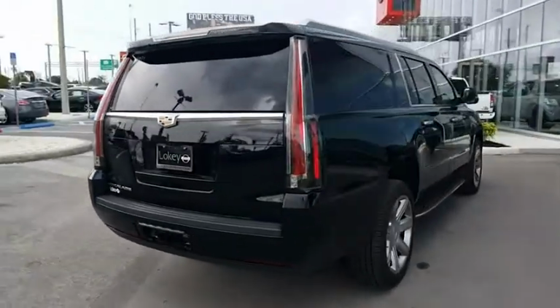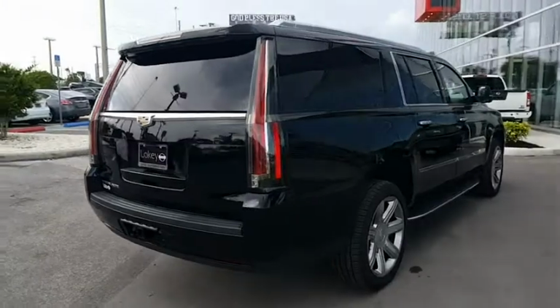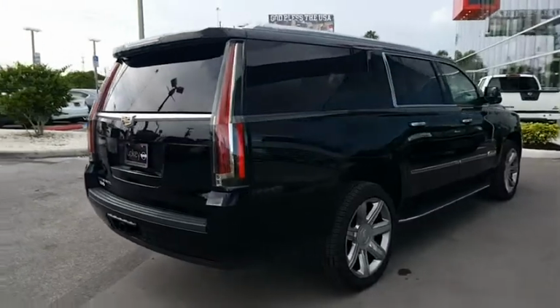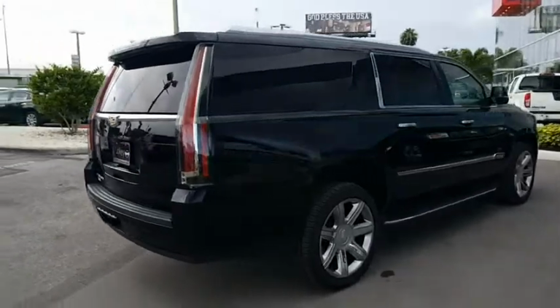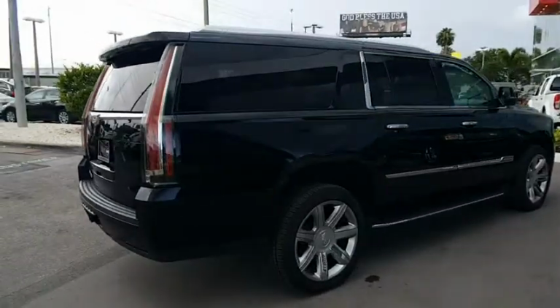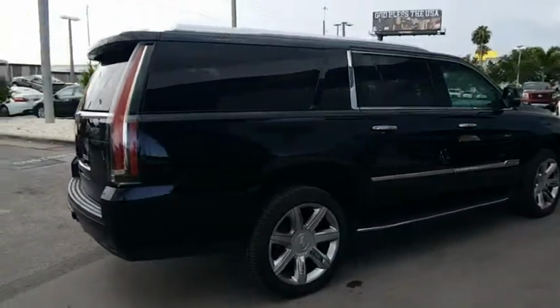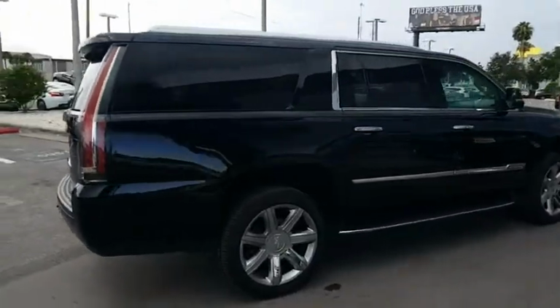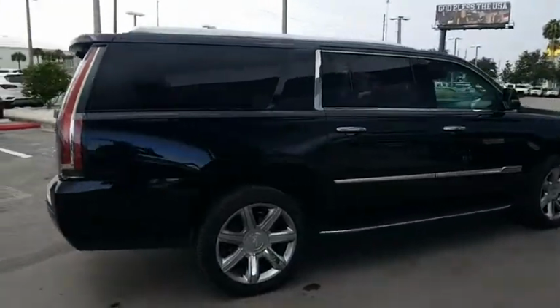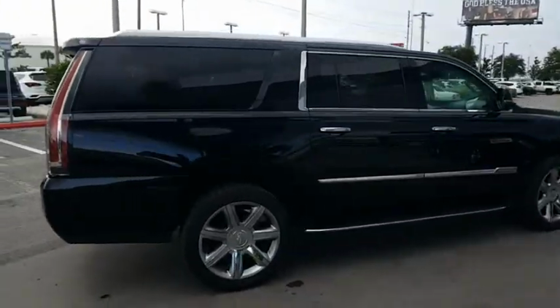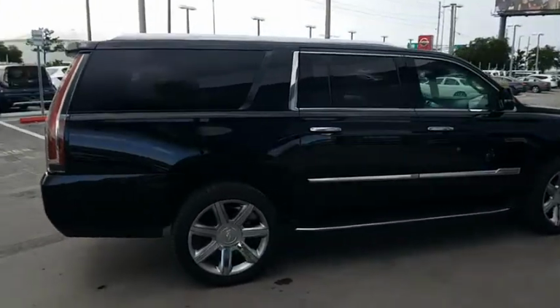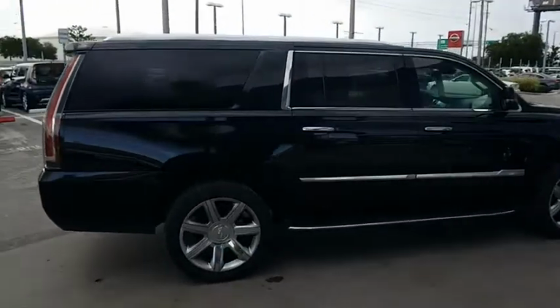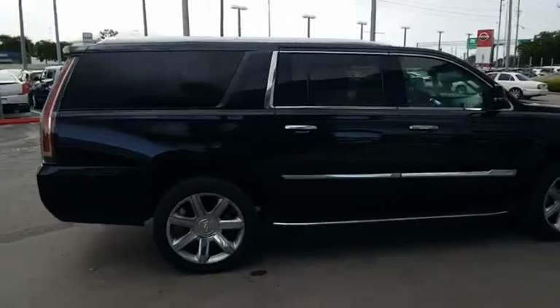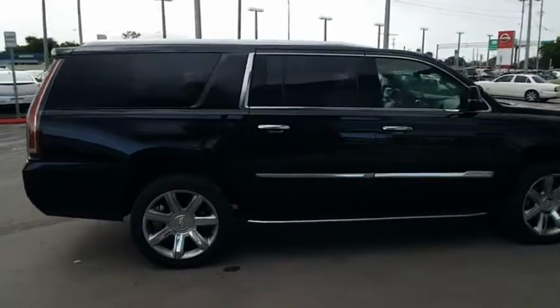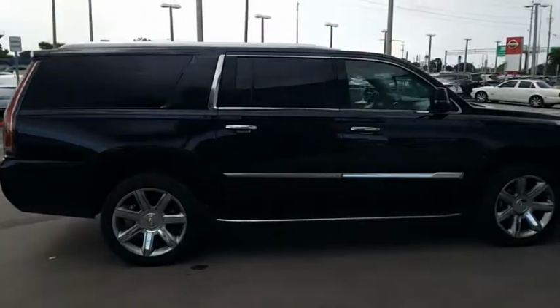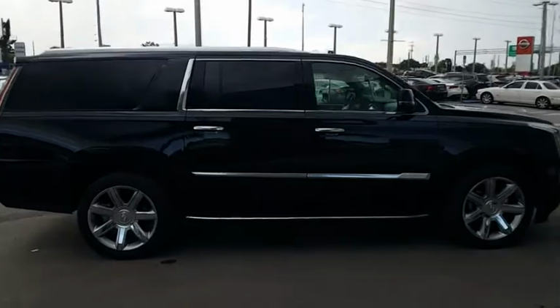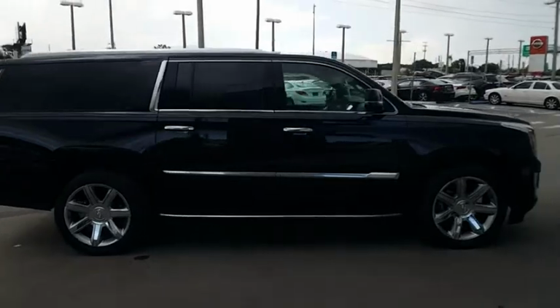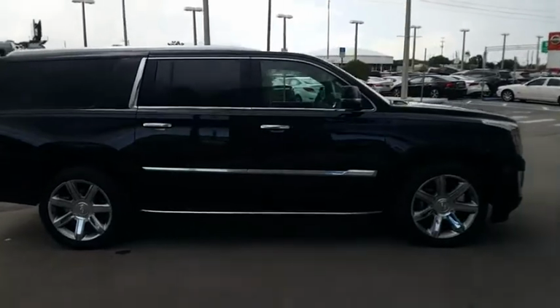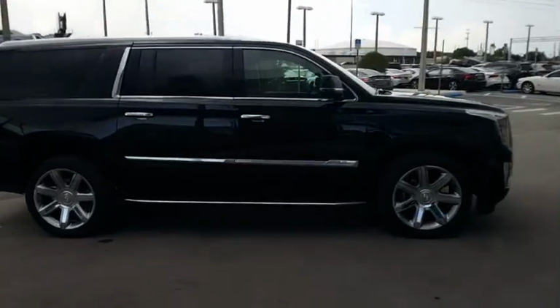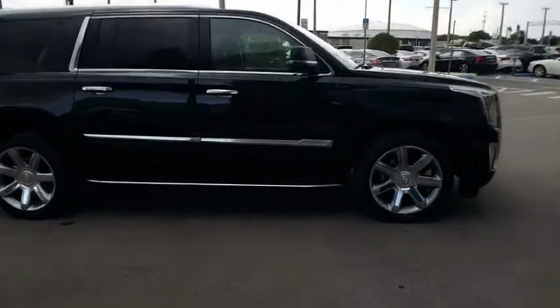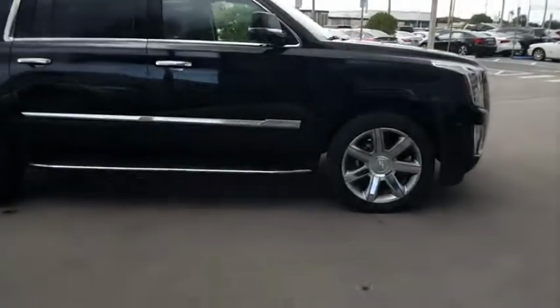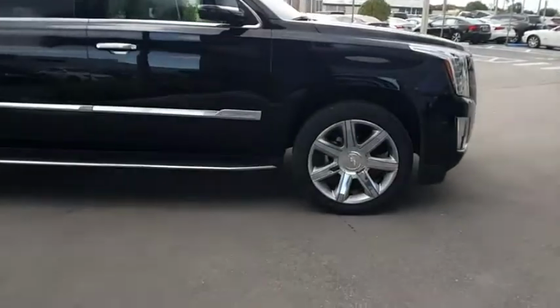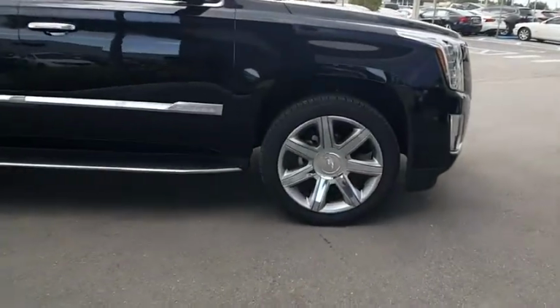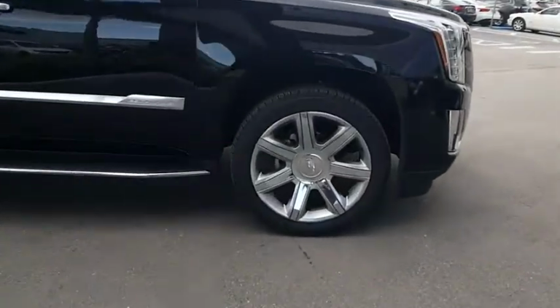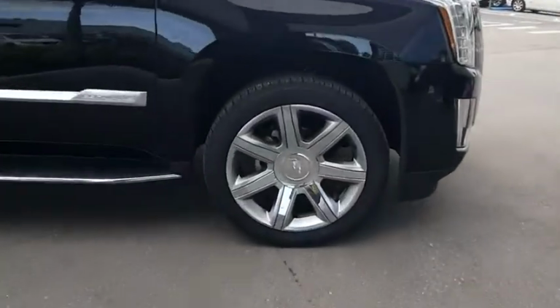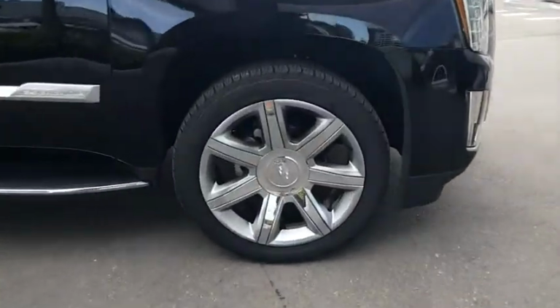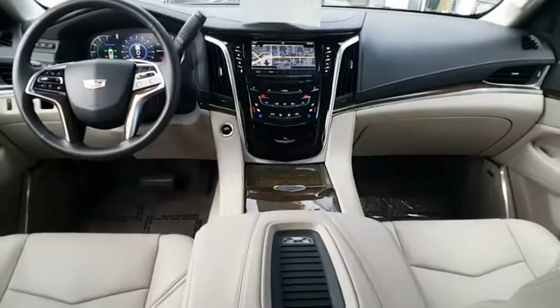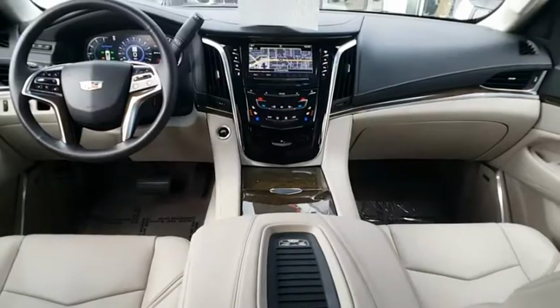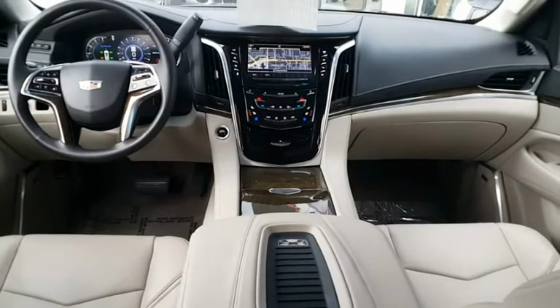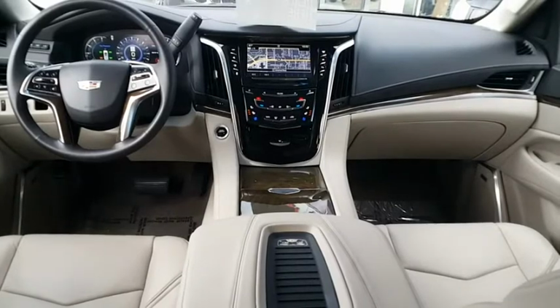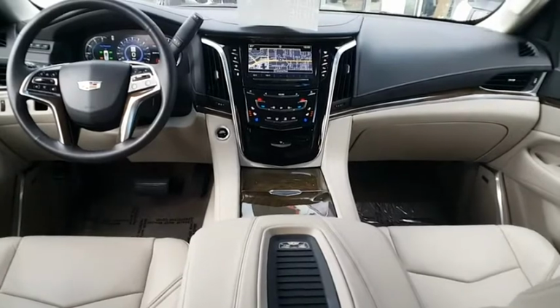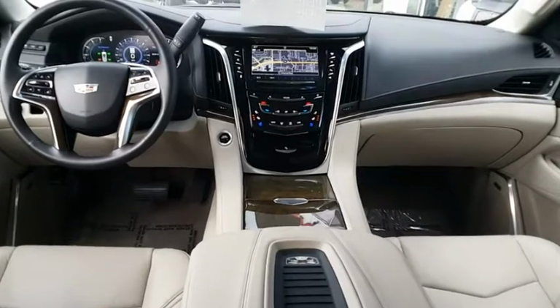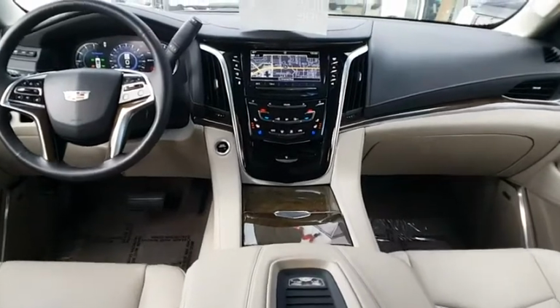It looks great for a night on the town or can haul everything needed for a weekend getaway, and is priced below $70,000. This vehicle has less than 10,000 miles. Here are some of this vehicle's great options.